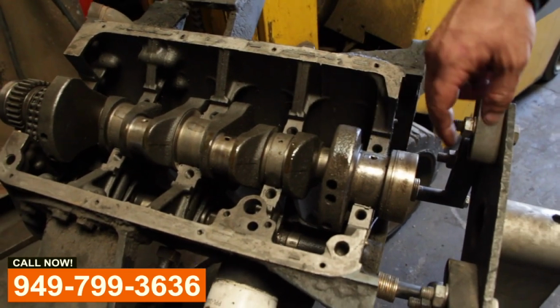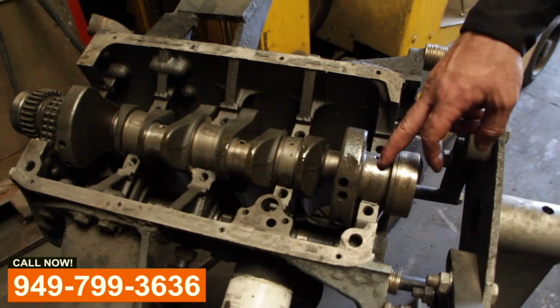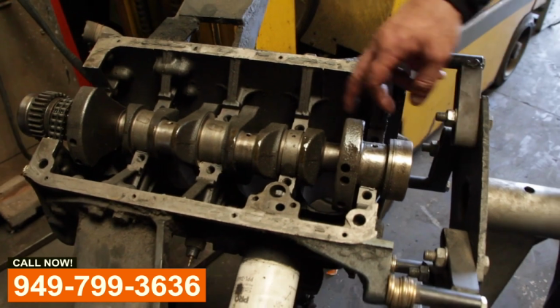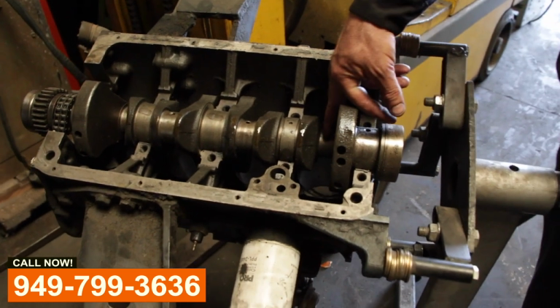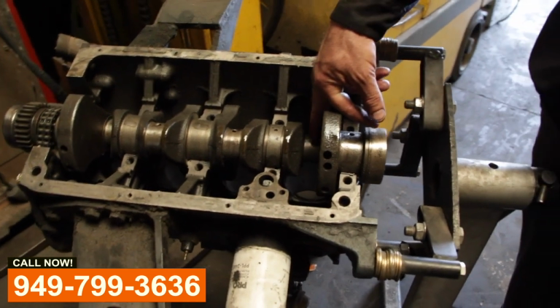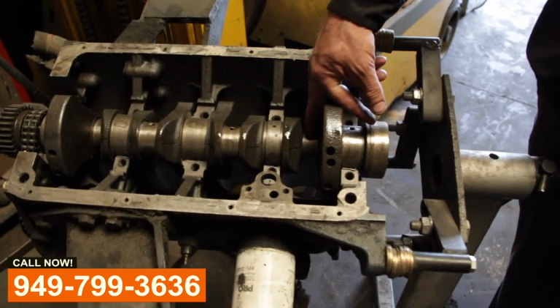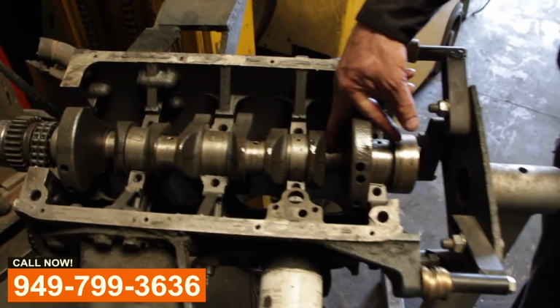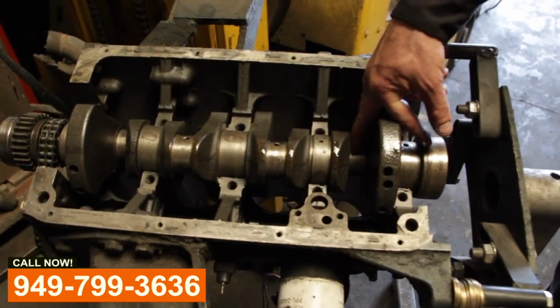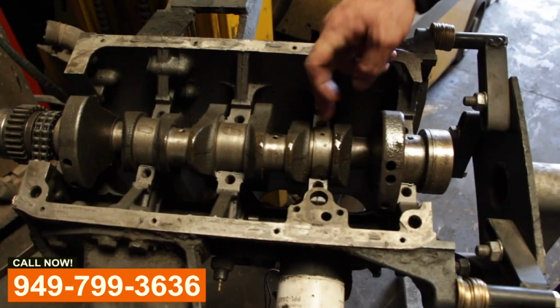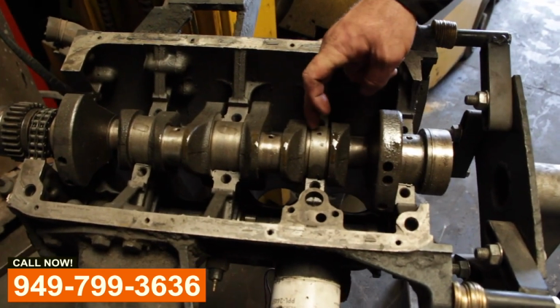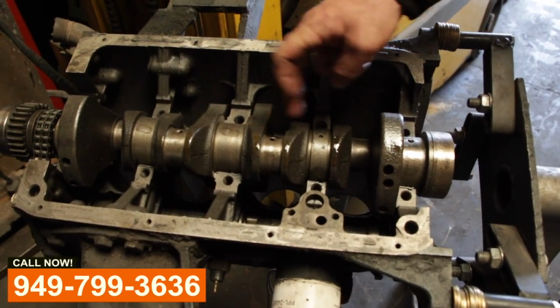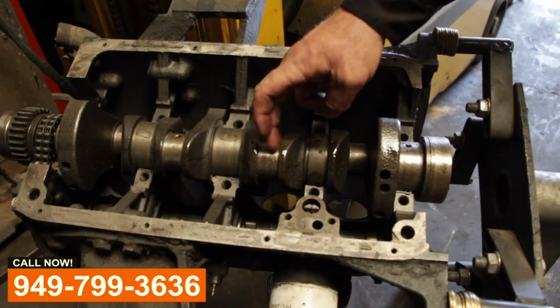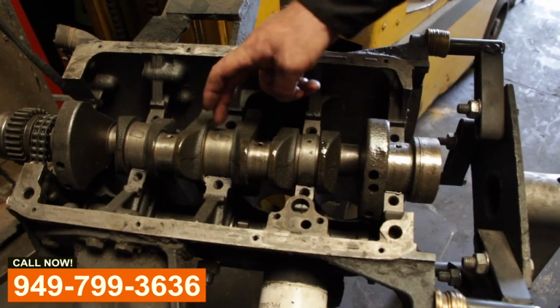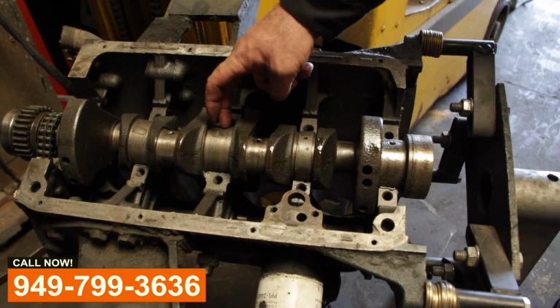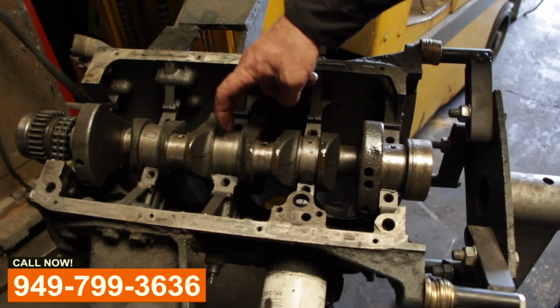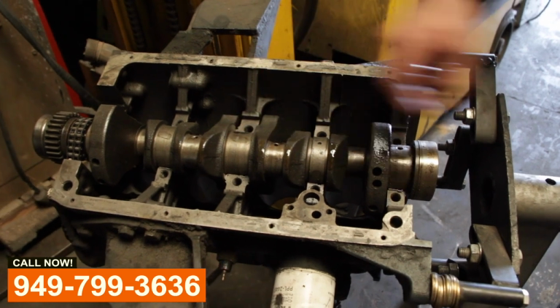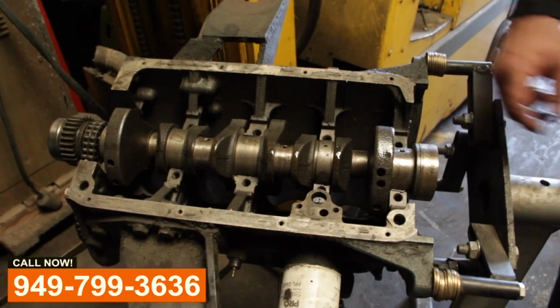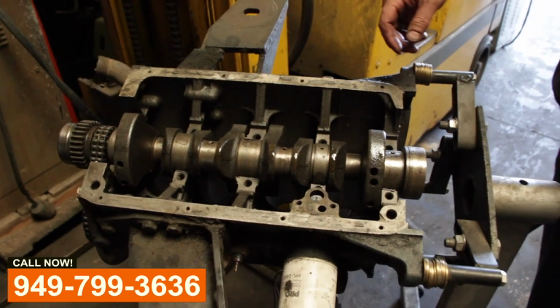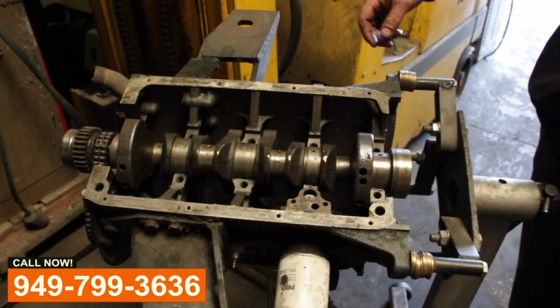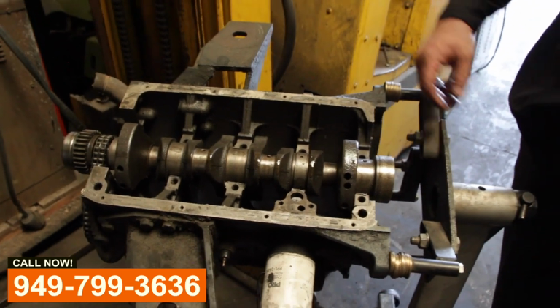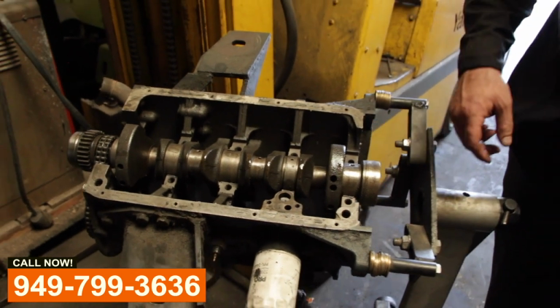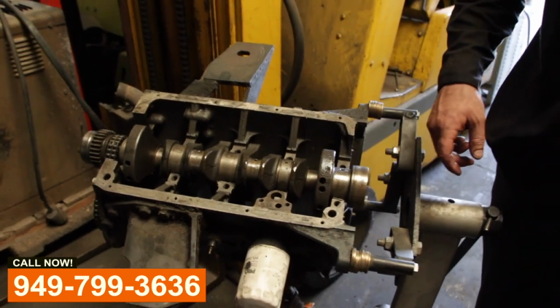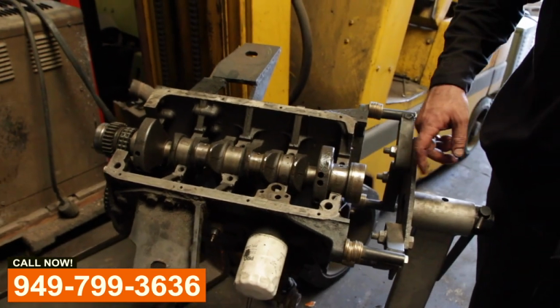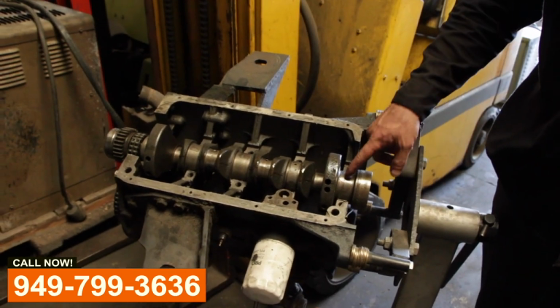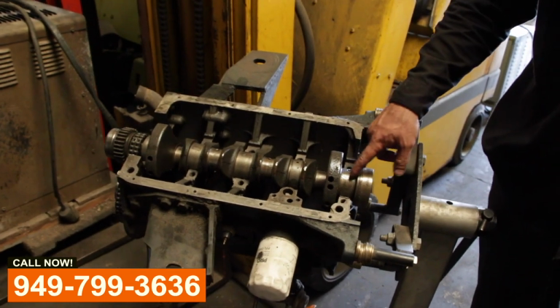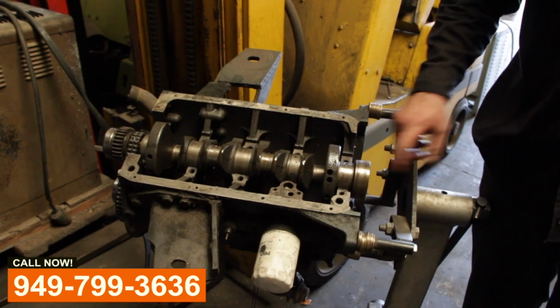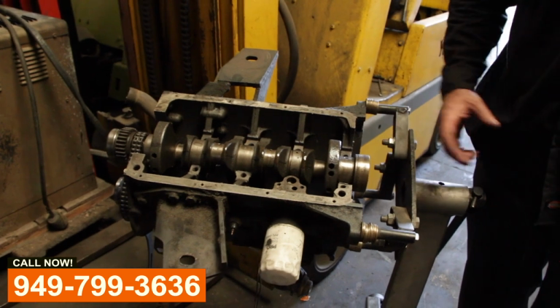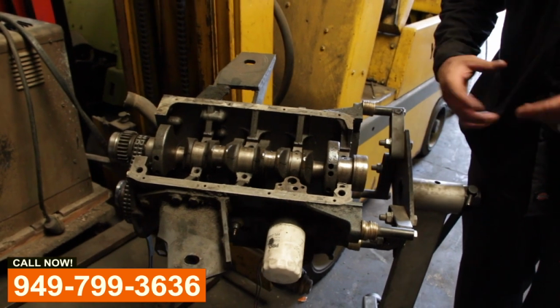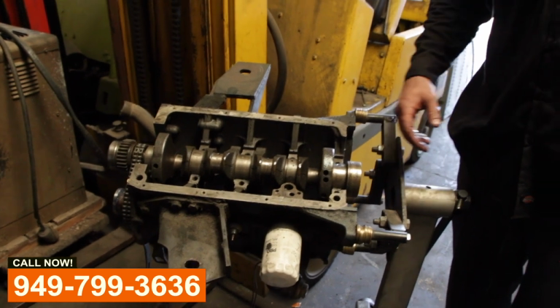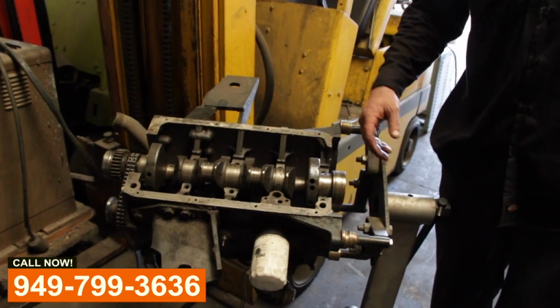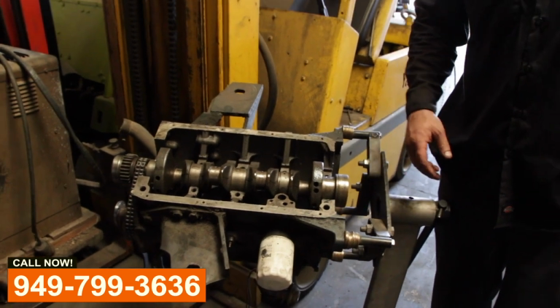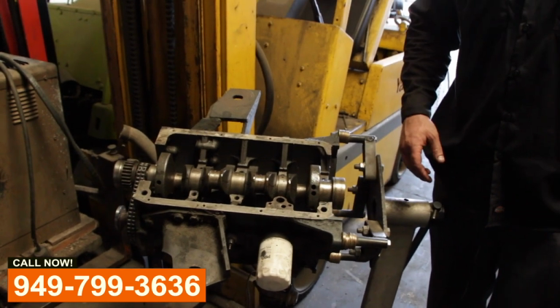Come to find out the crankshaft is bad and has scarring on it. It needs to be welded up and machined back down to get the right clearances to put new pistons and bearings back in this thing.